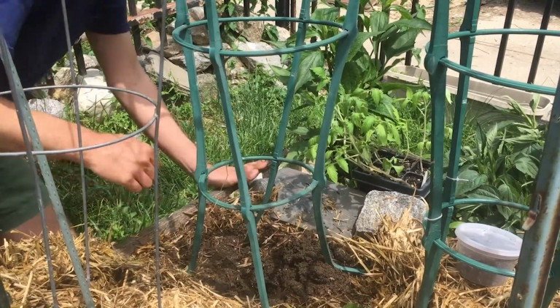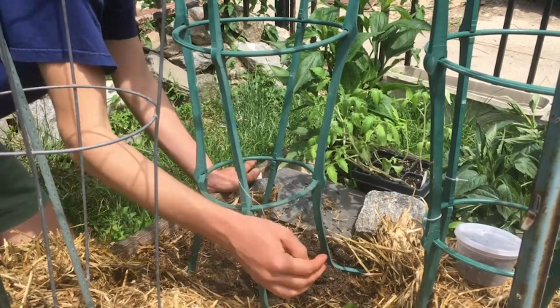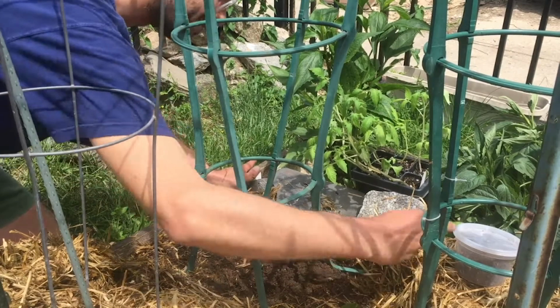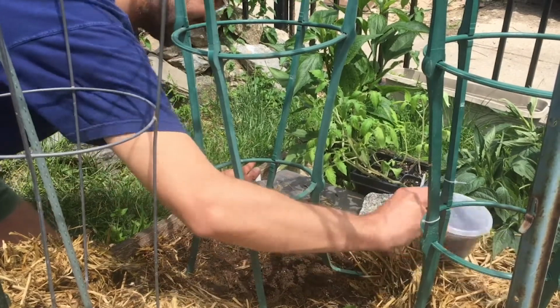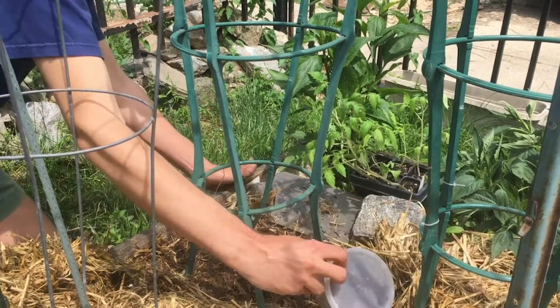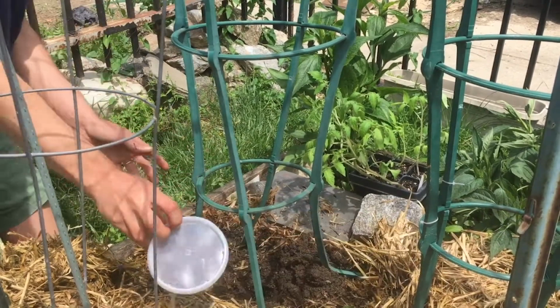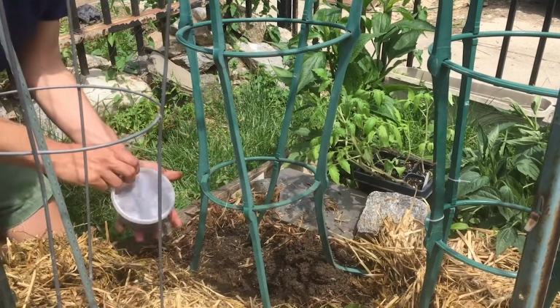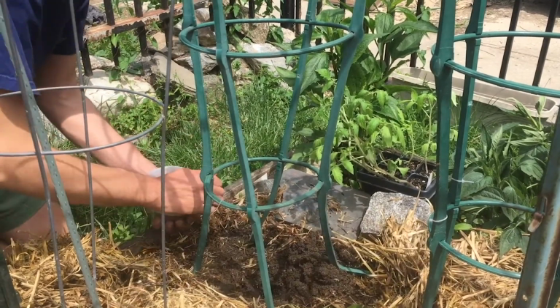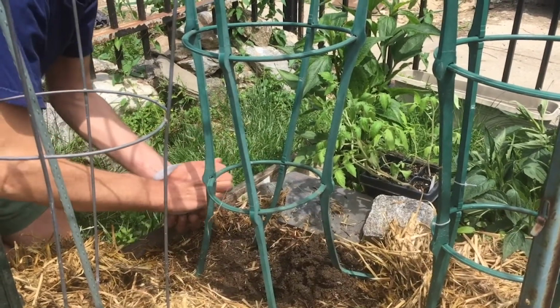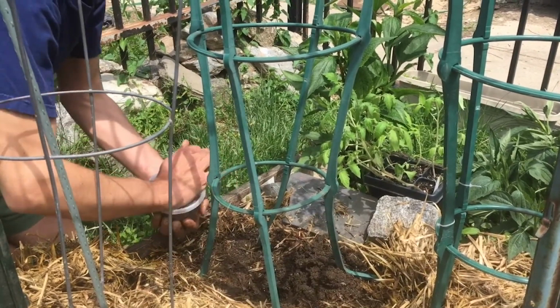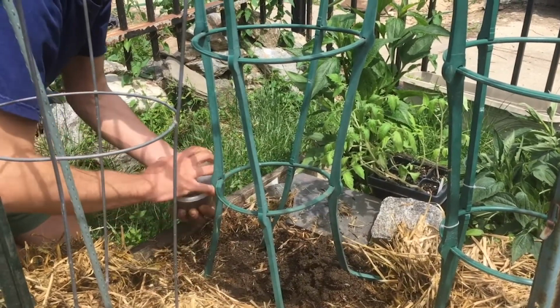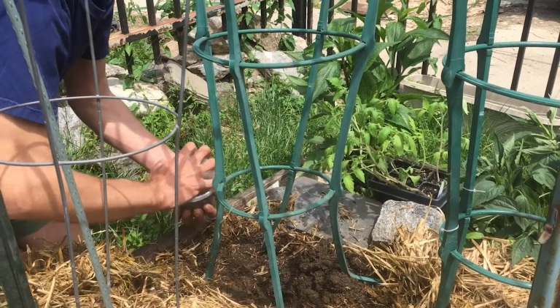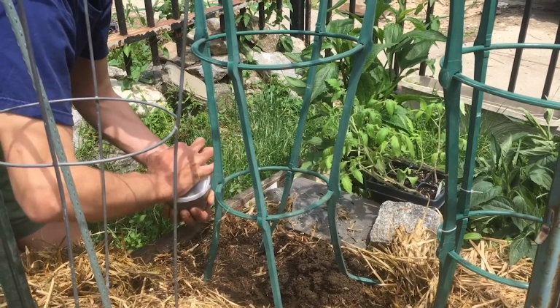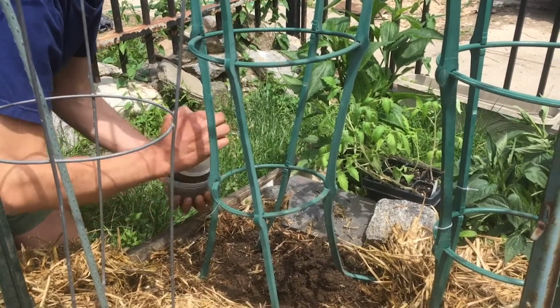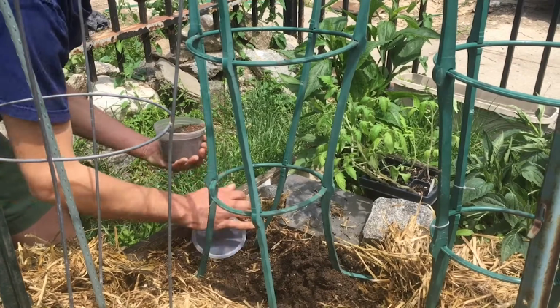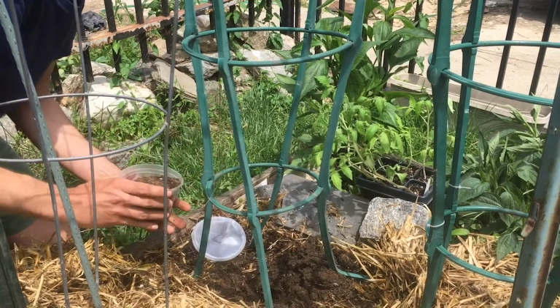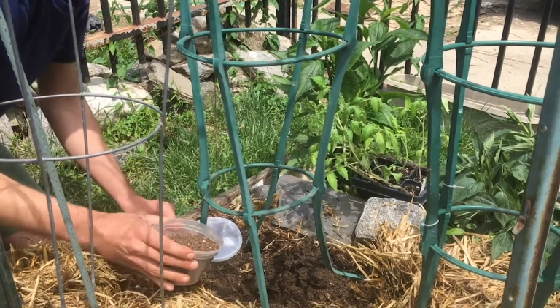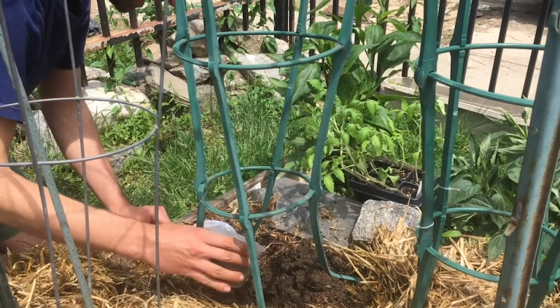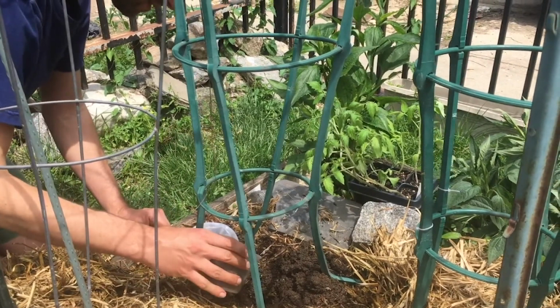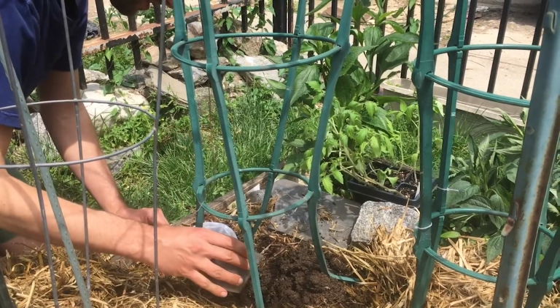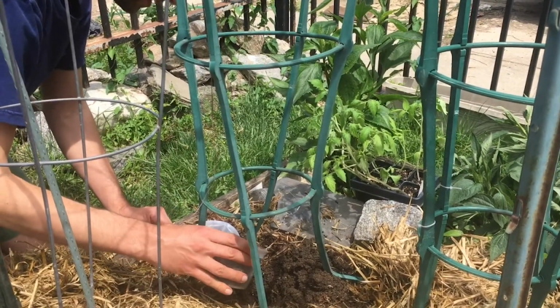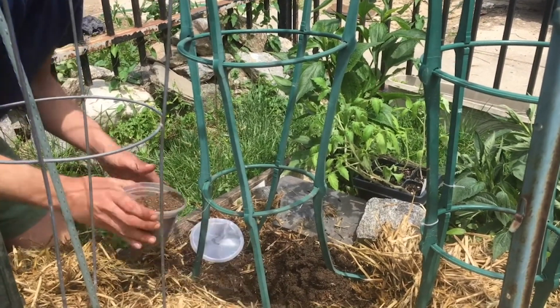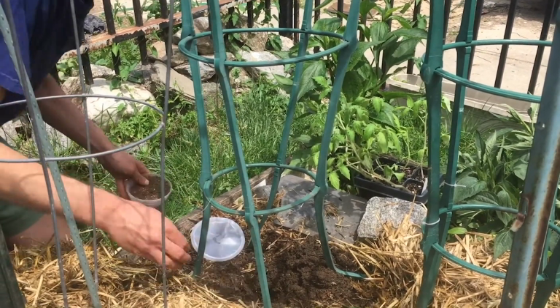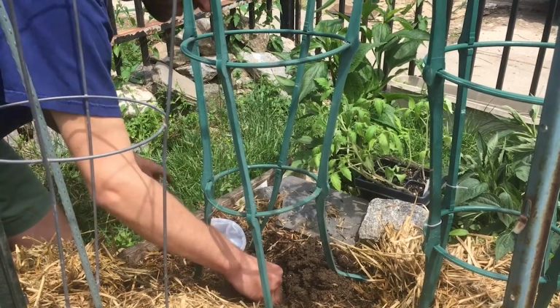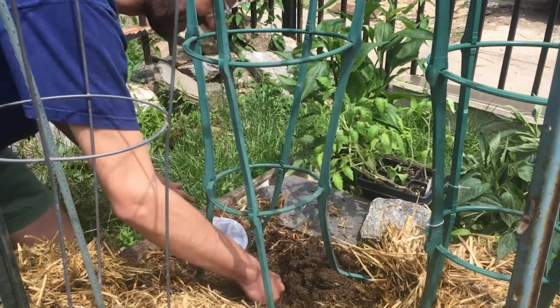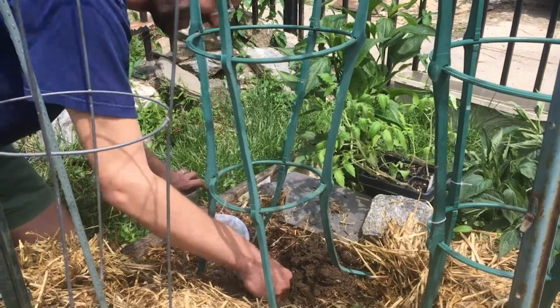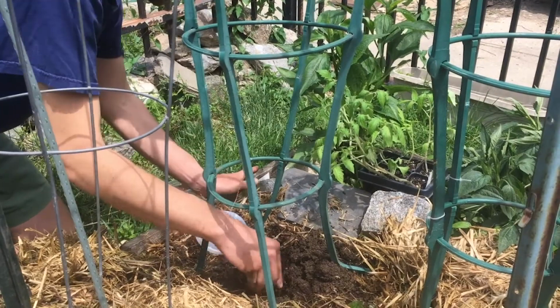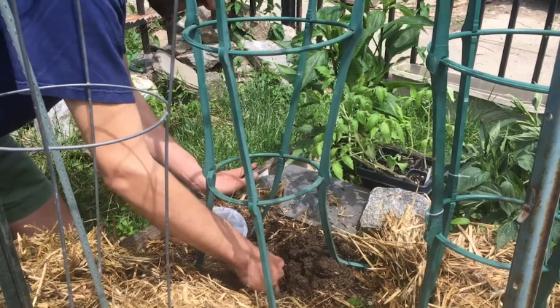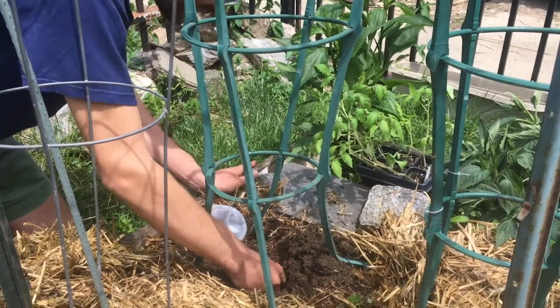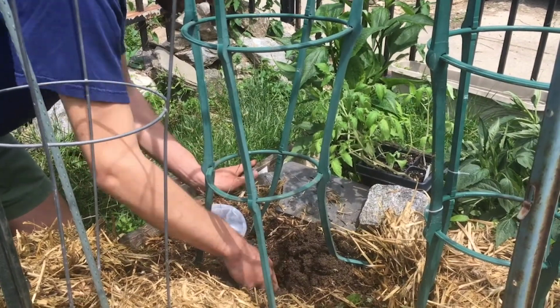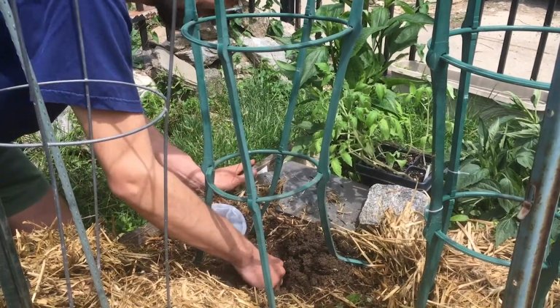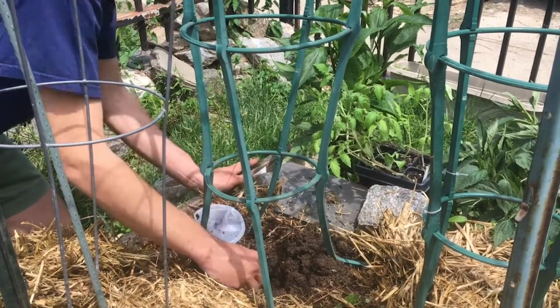And take a little fertilizer, a little Tomato Tone fertilizer here, with some calcium for a good fruit growth. And then just sort of mix that into the soil.